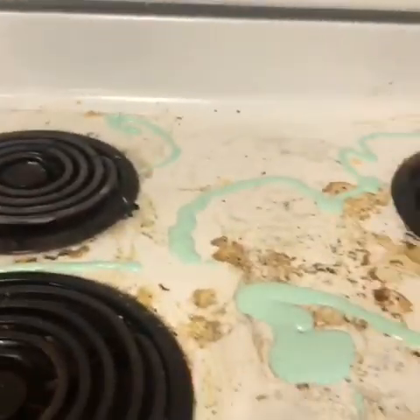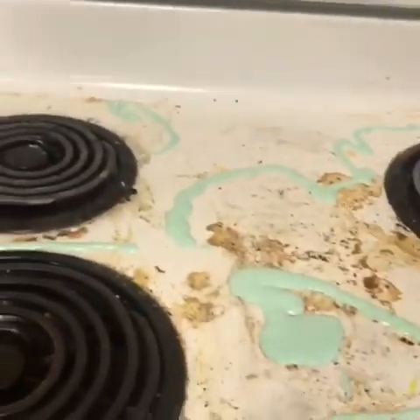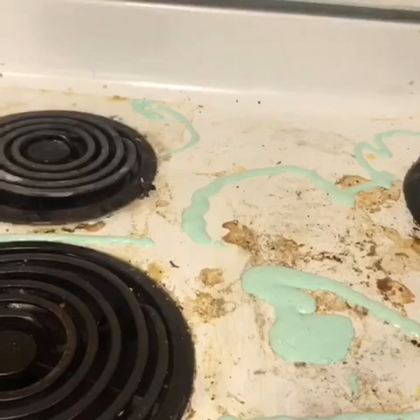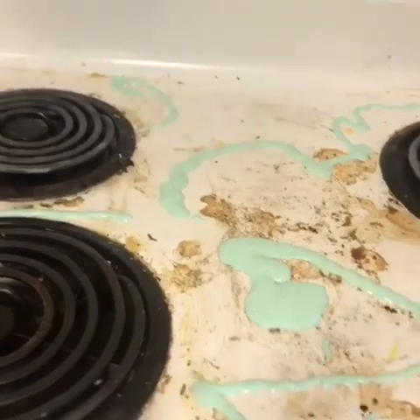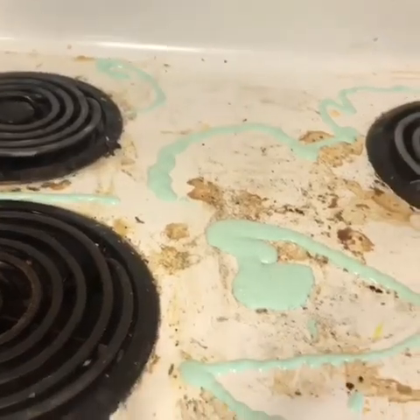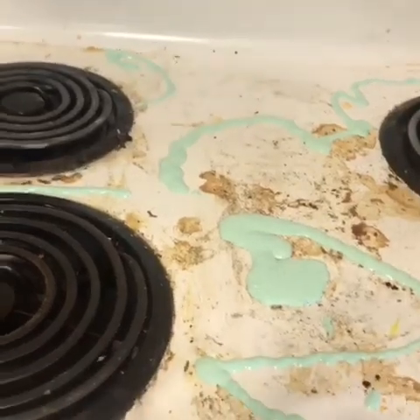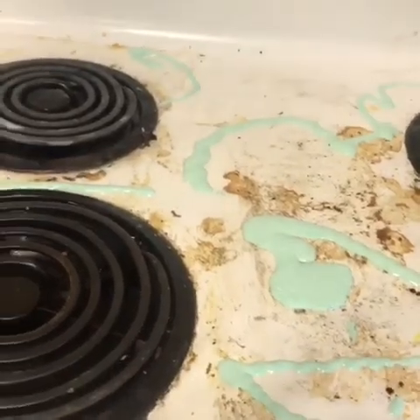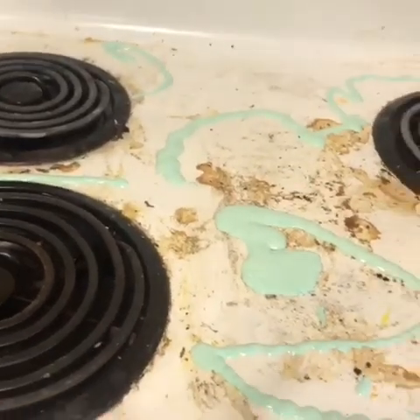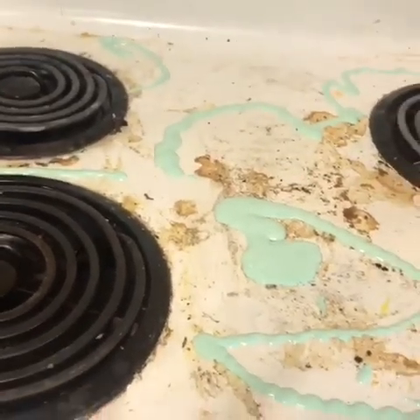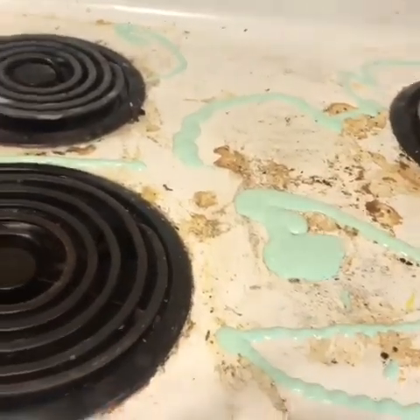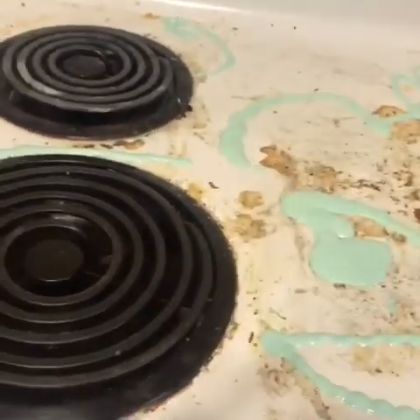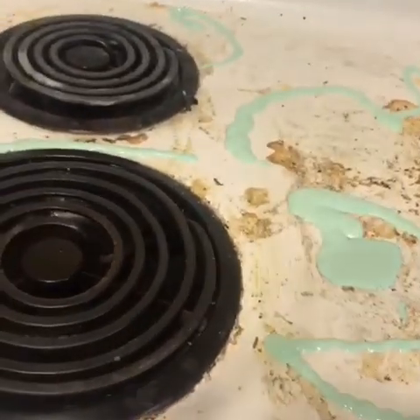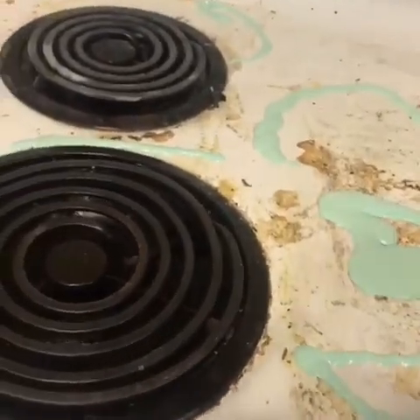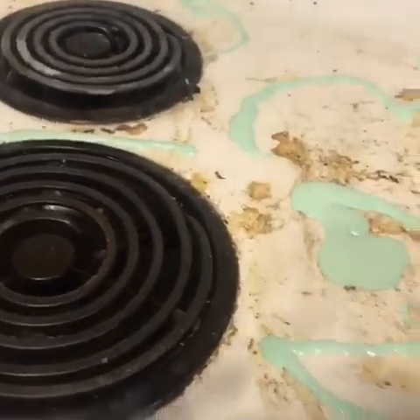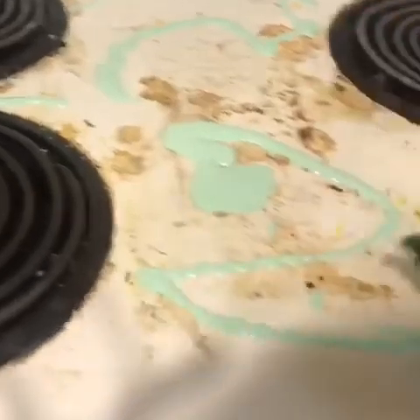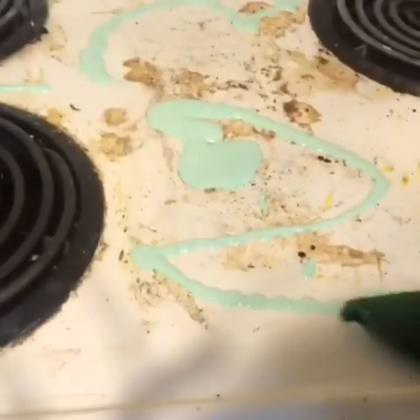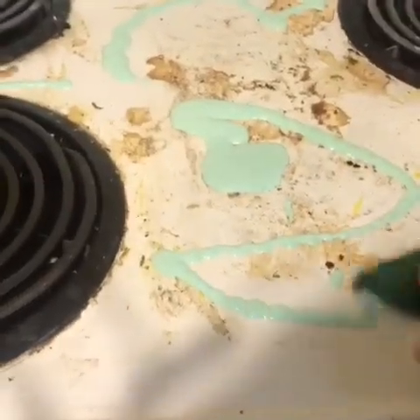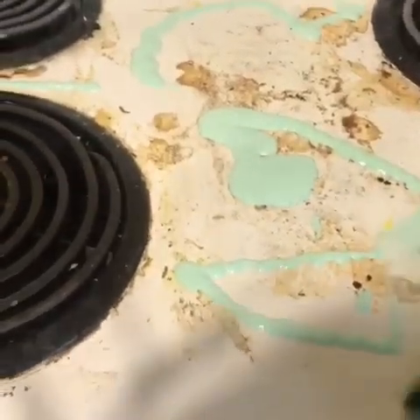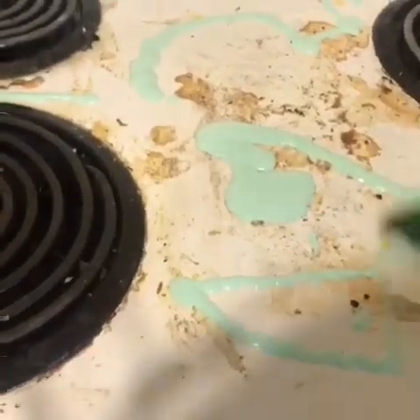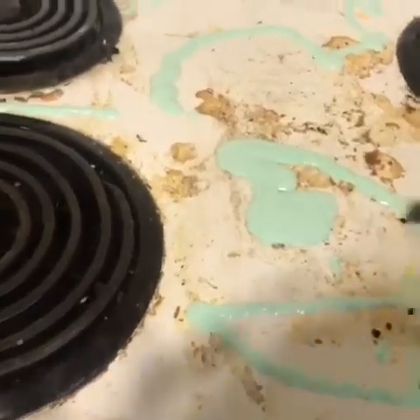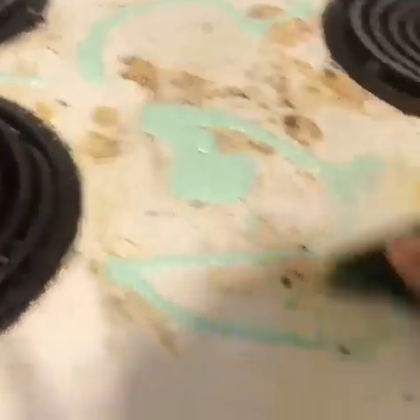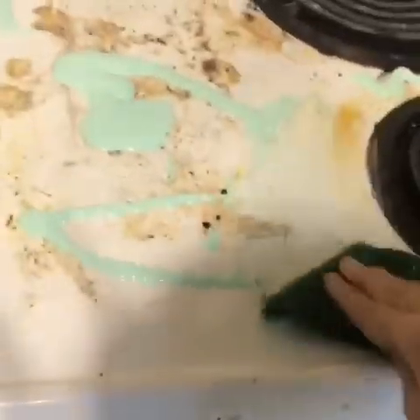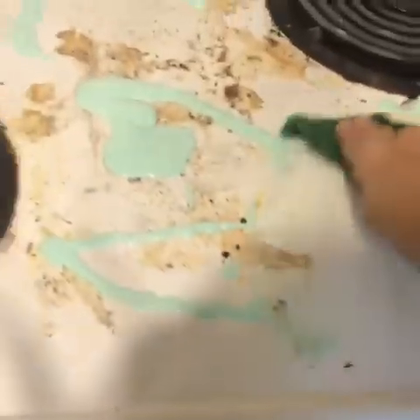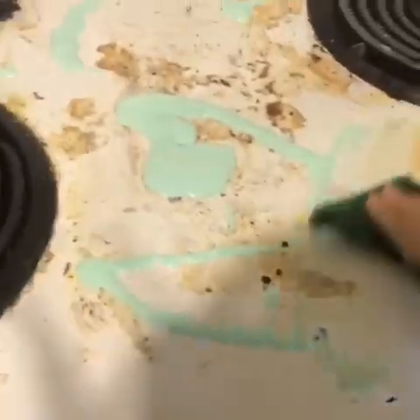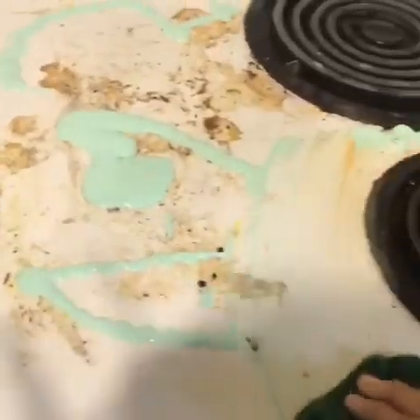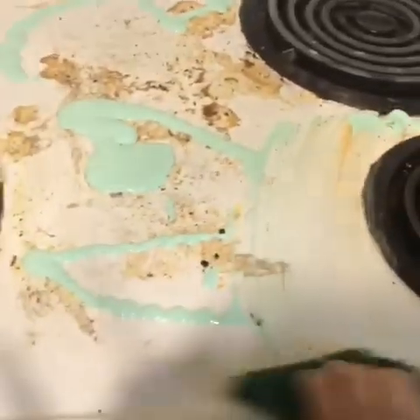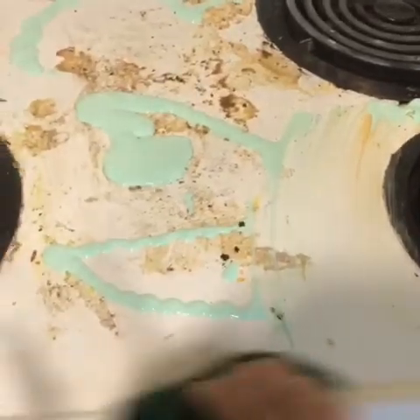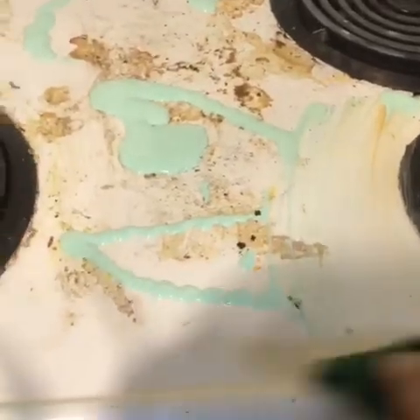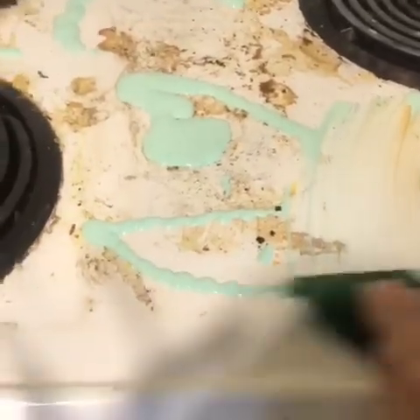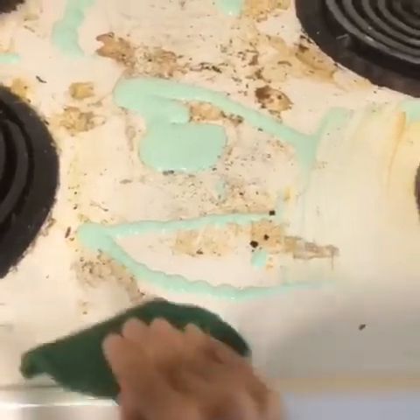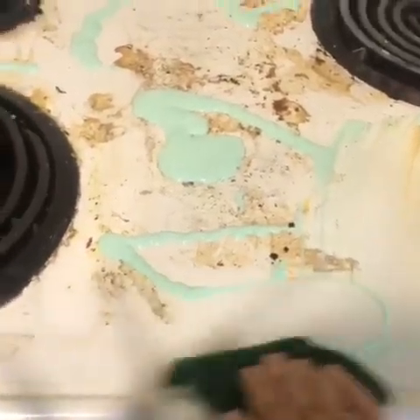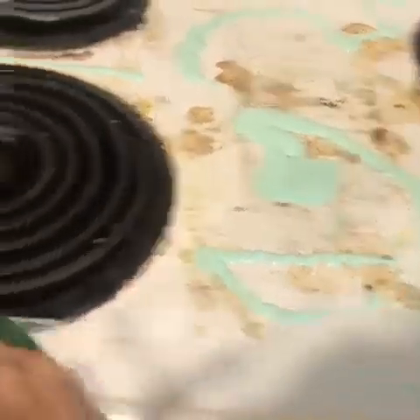And I am going to wipe it off with my kitchen towel. You can even use a scrubber before using the kitchen towel if you don't want to waste too many paper towels.